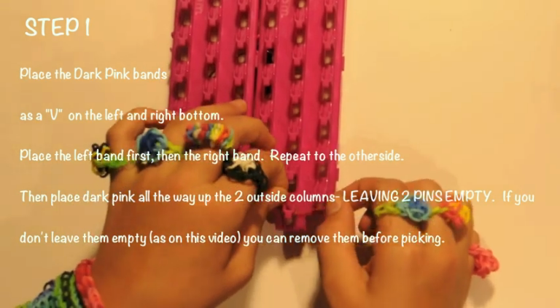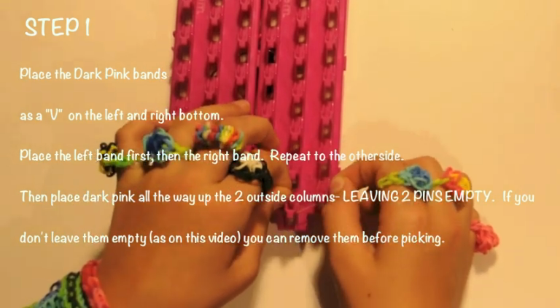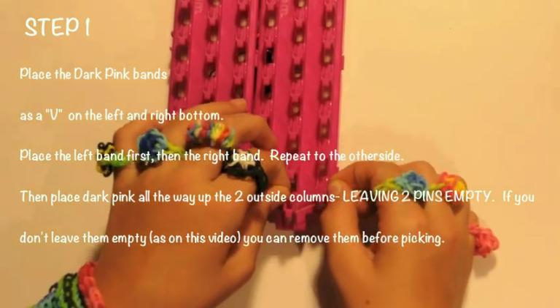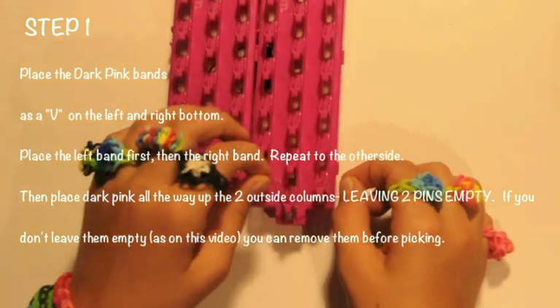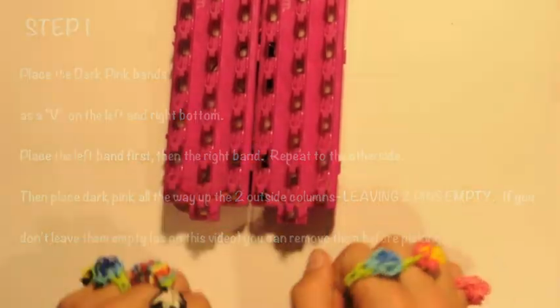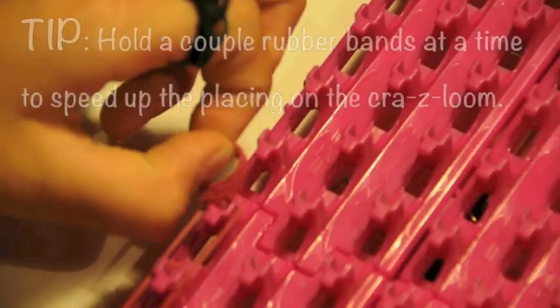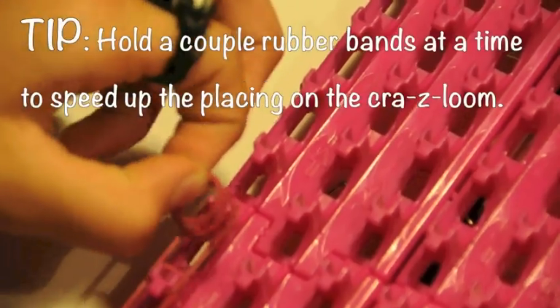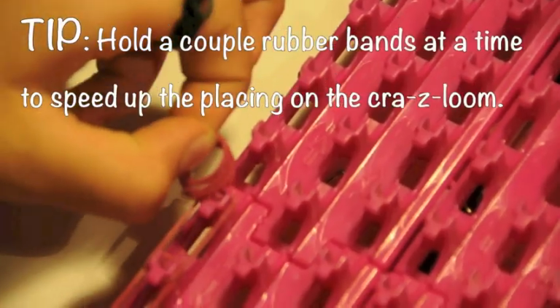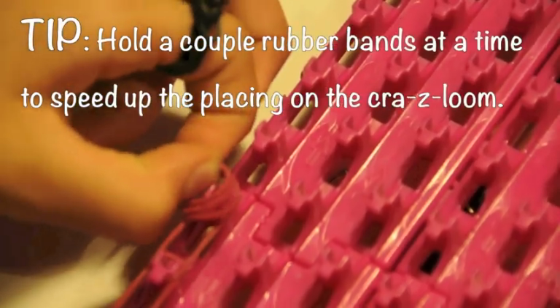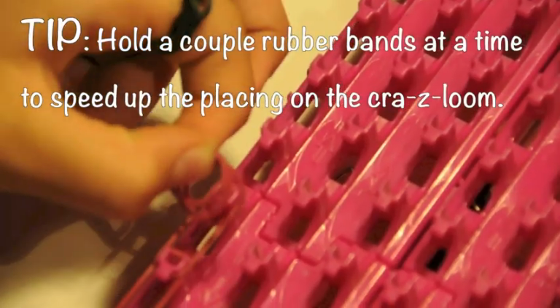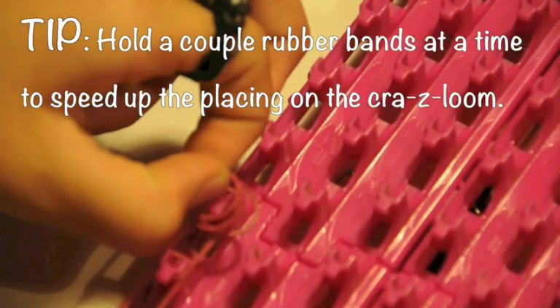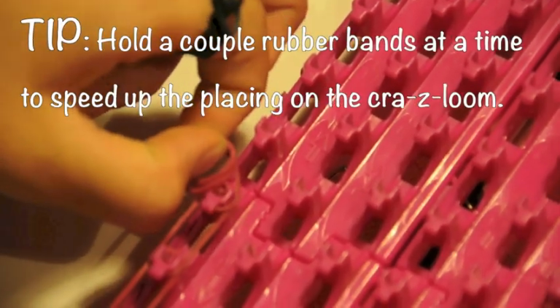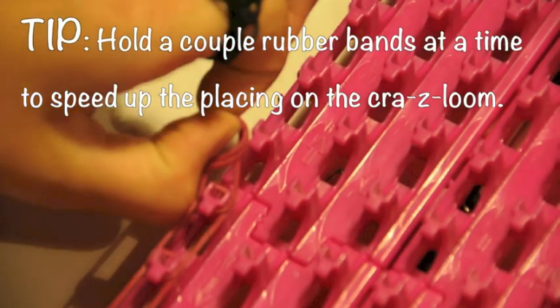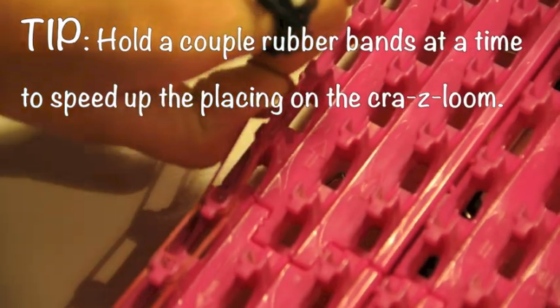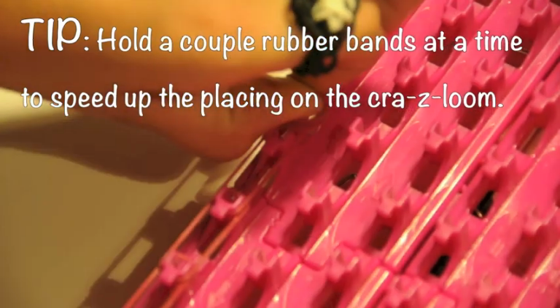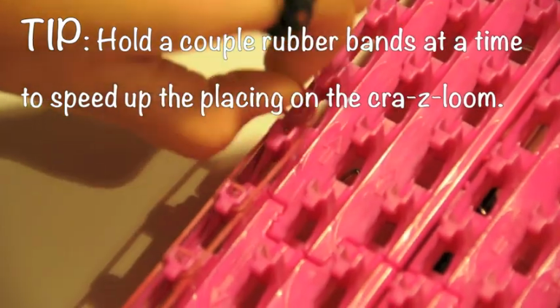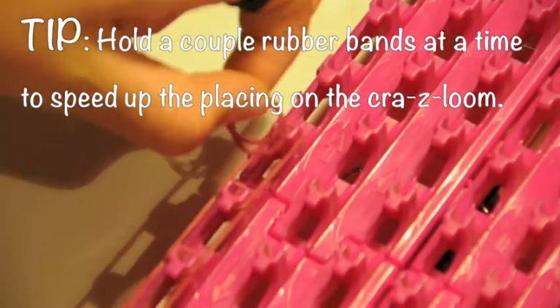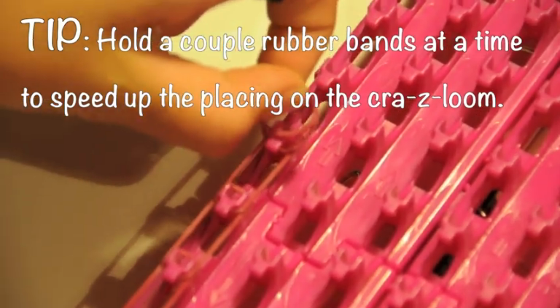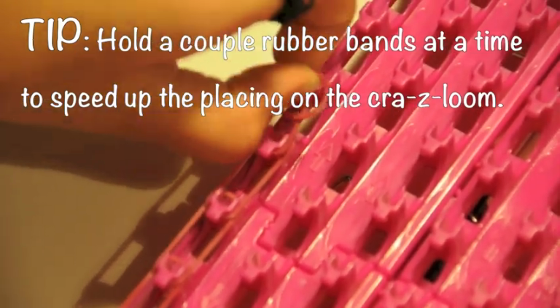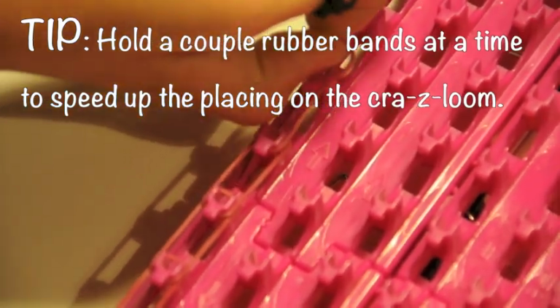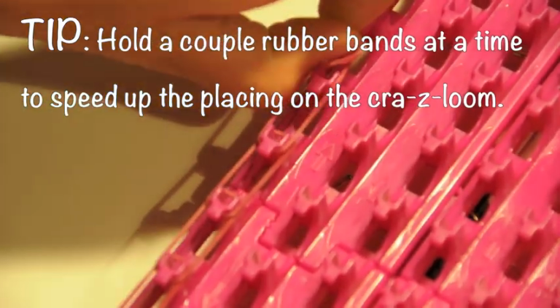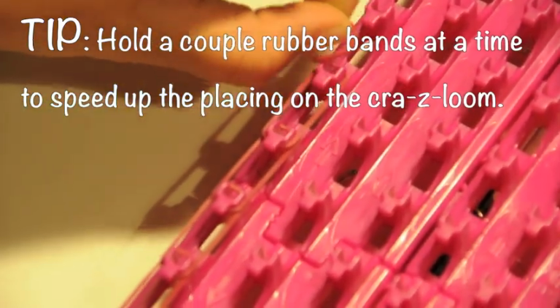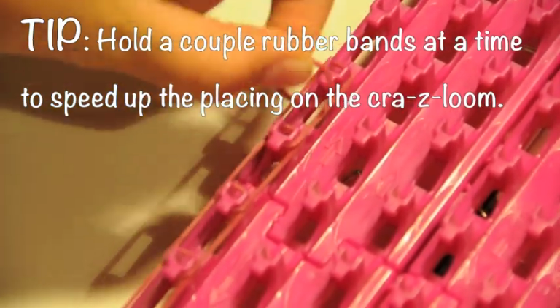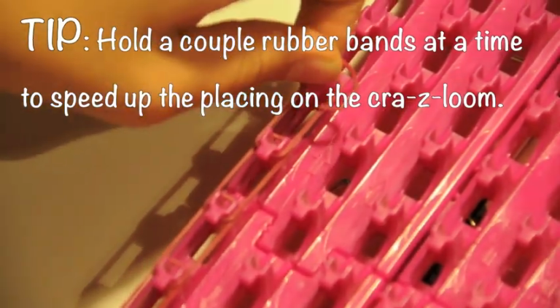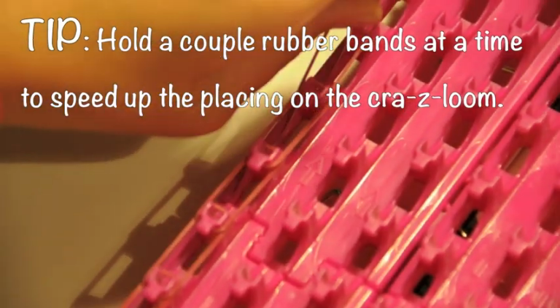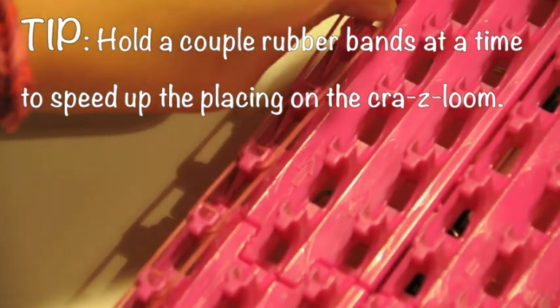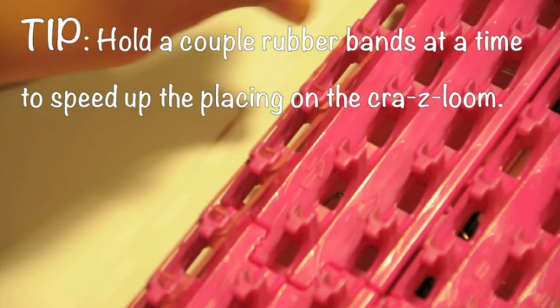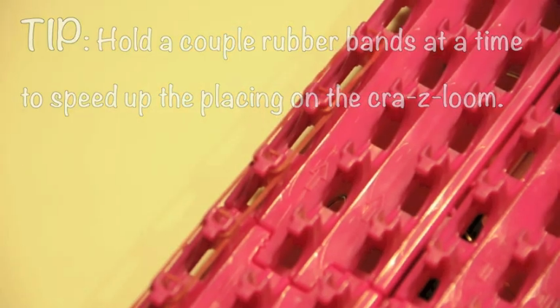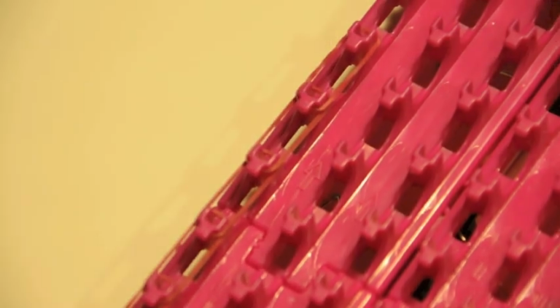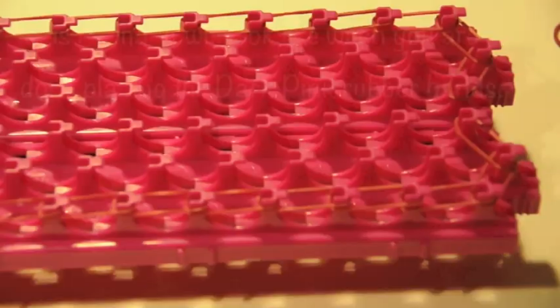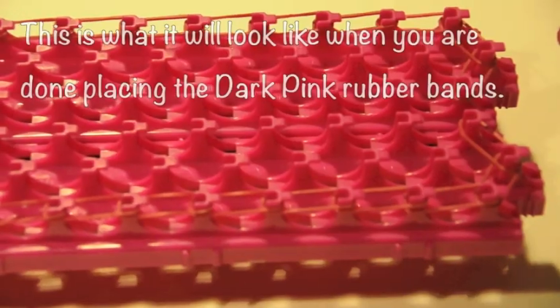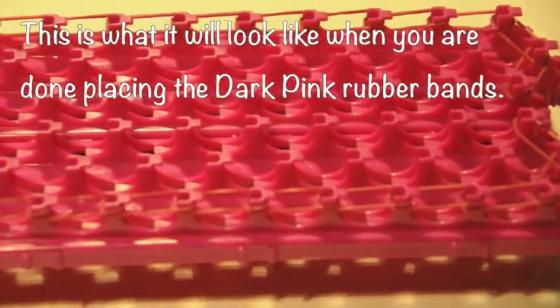Now you will take your bands and go up the left side of the loom and then up the right side of the loom. This is what it will look like when you're done placing the dark pink rubber bands.